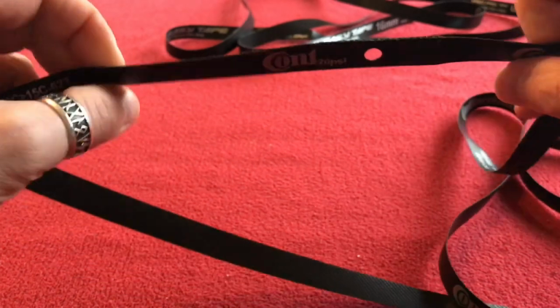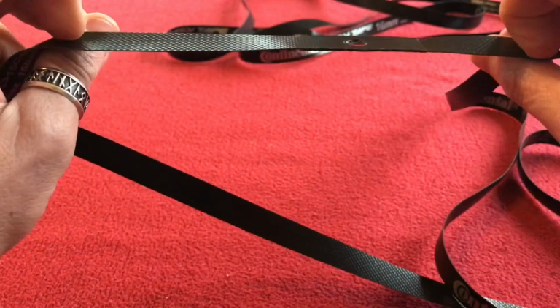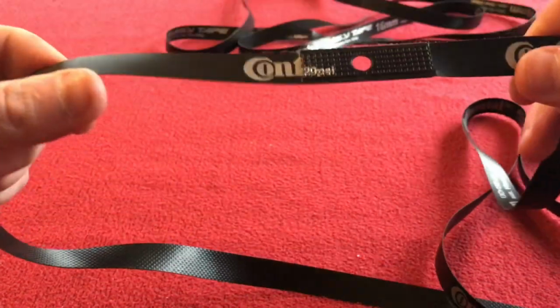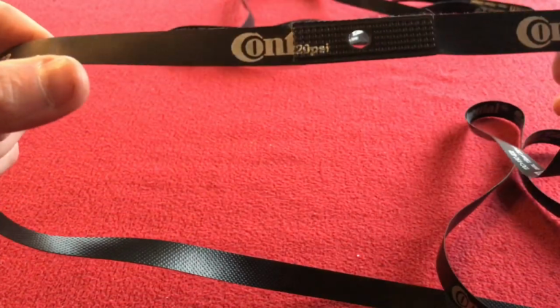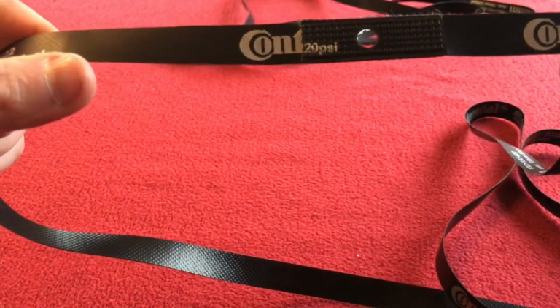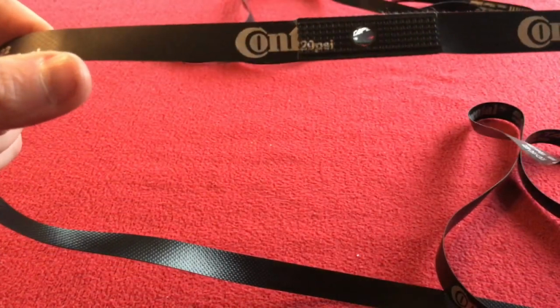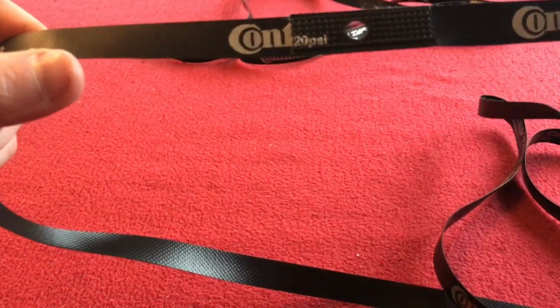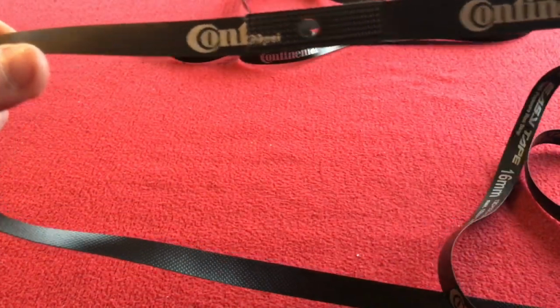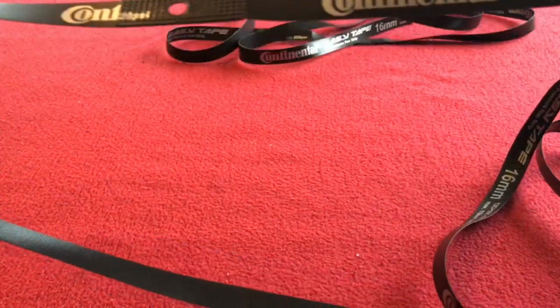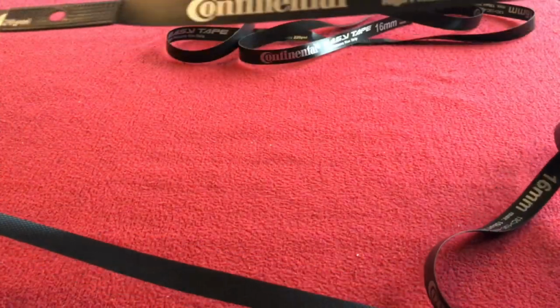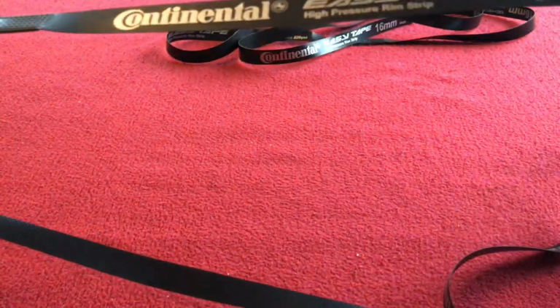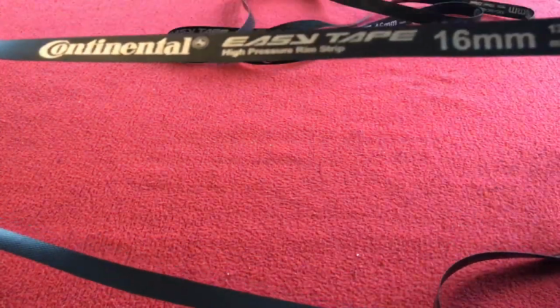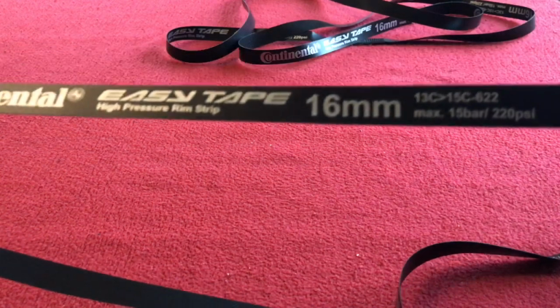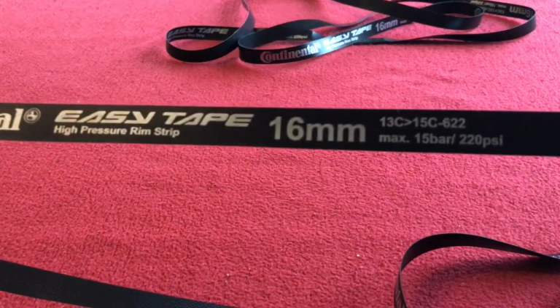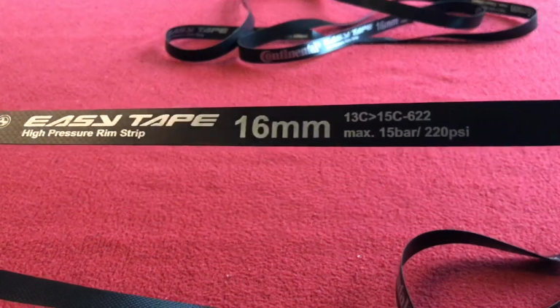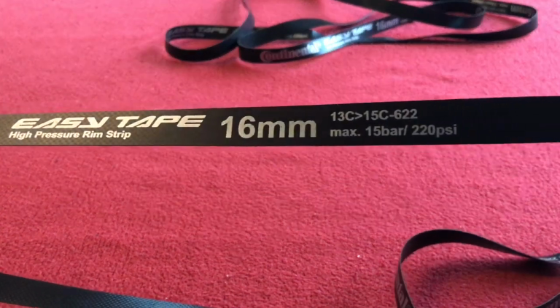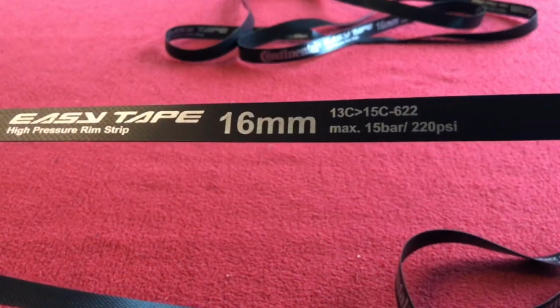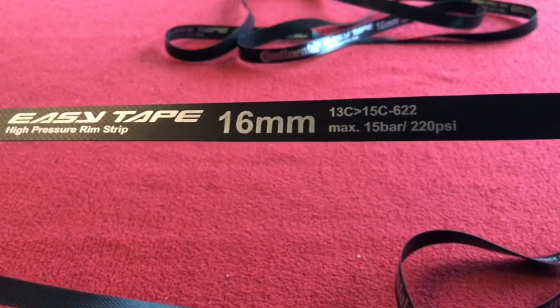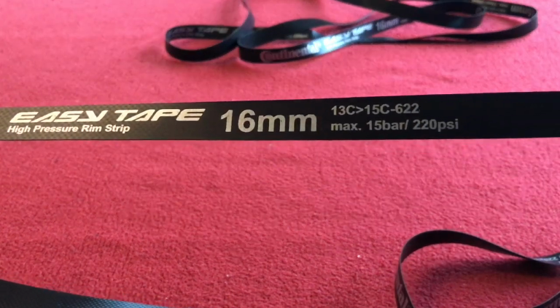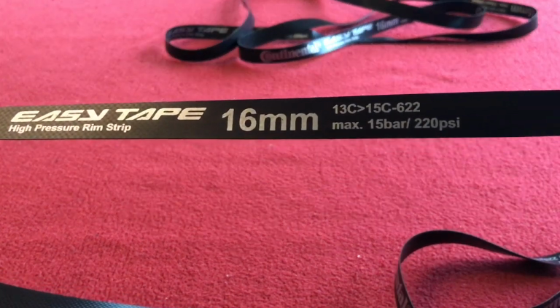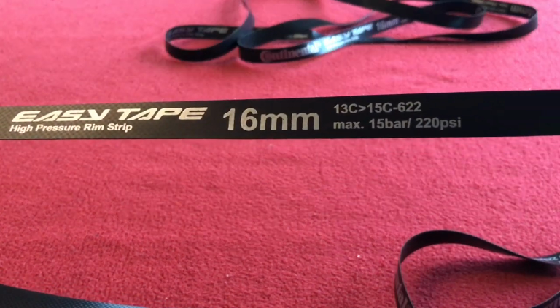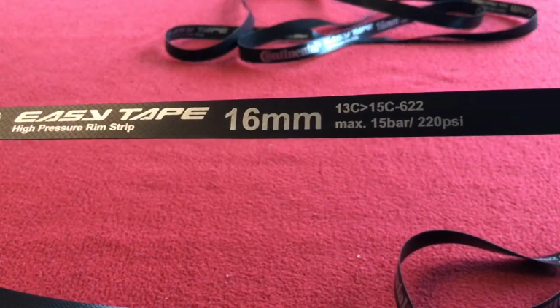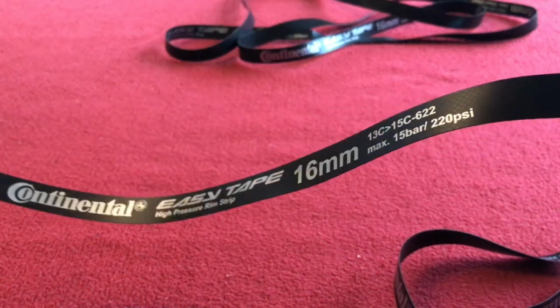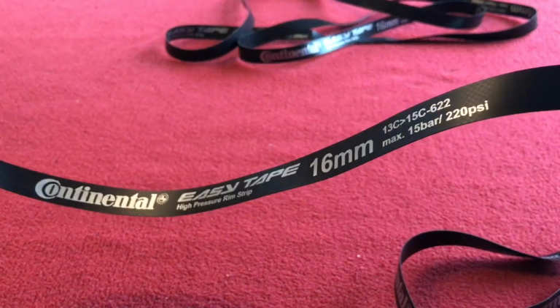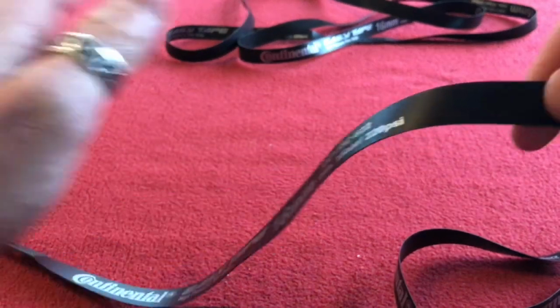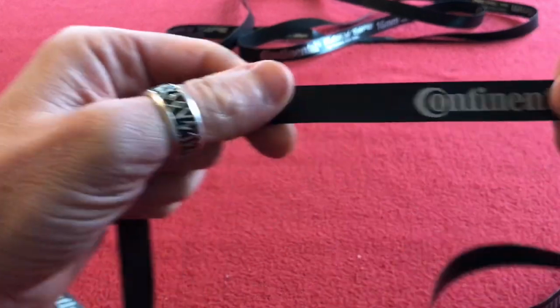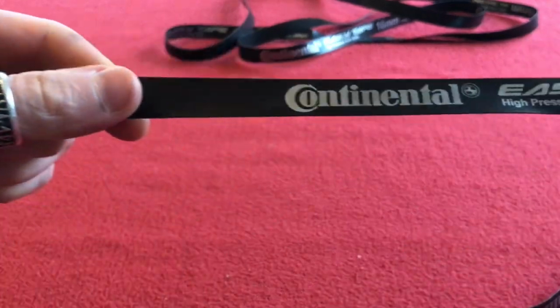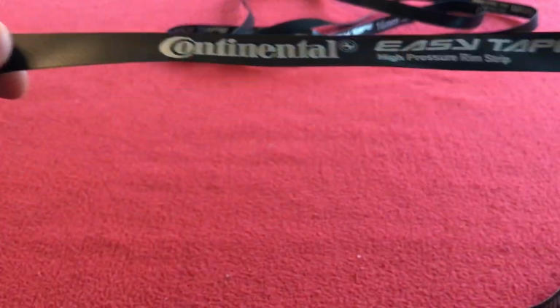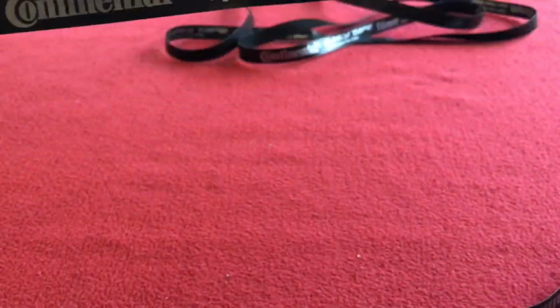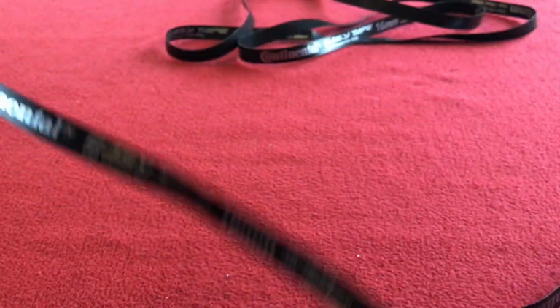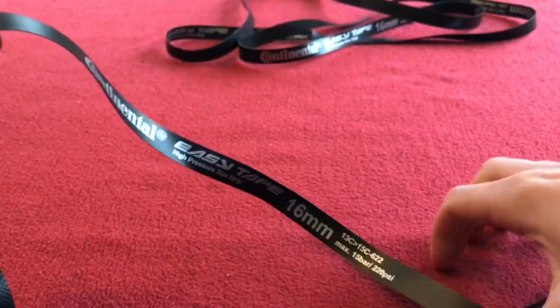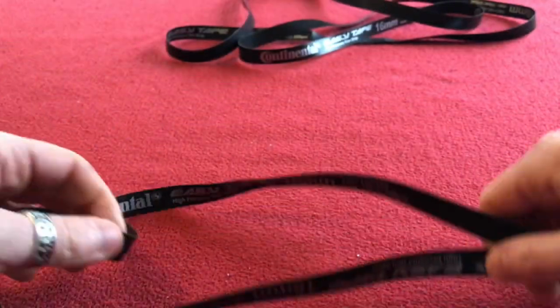This stuff is awesome. Maximum pressure 15 bar, 220 psi. Best rim tape I've used.